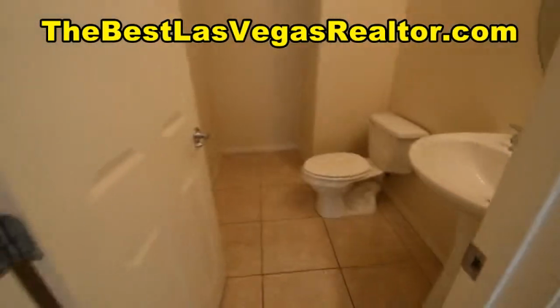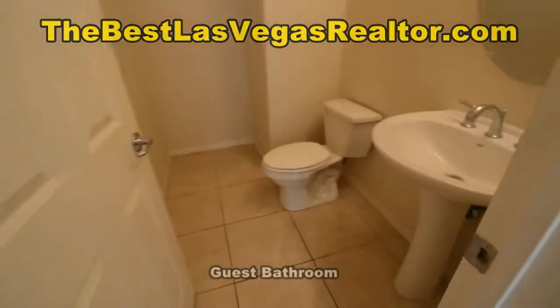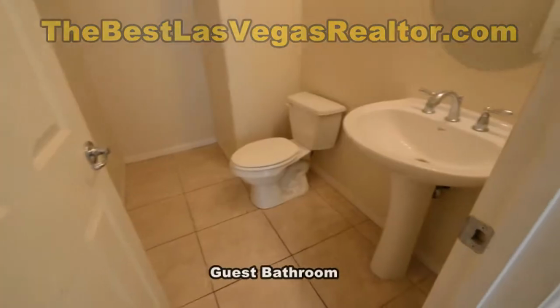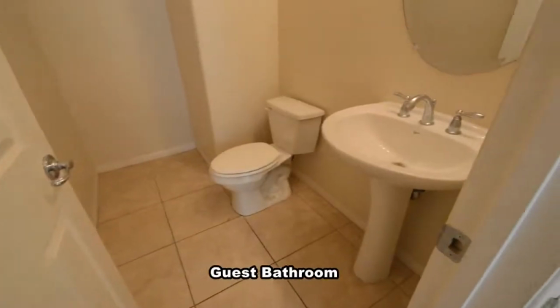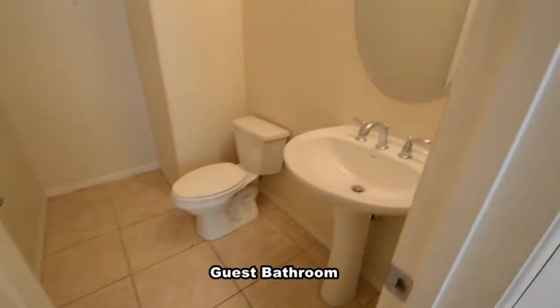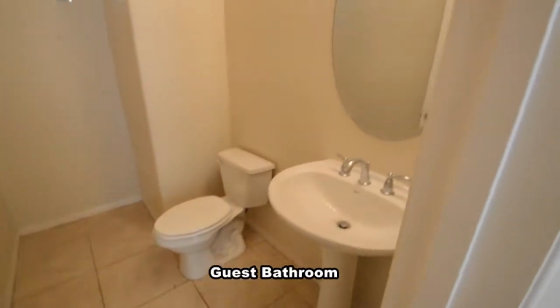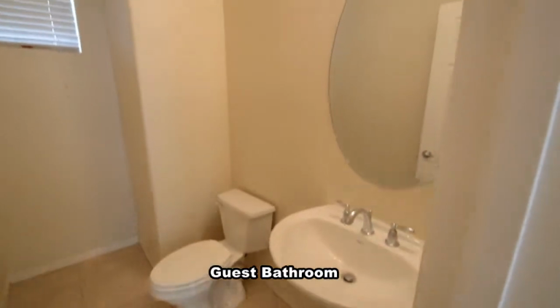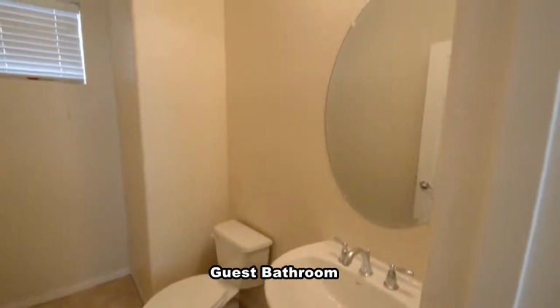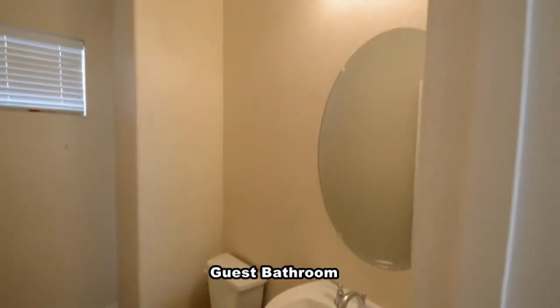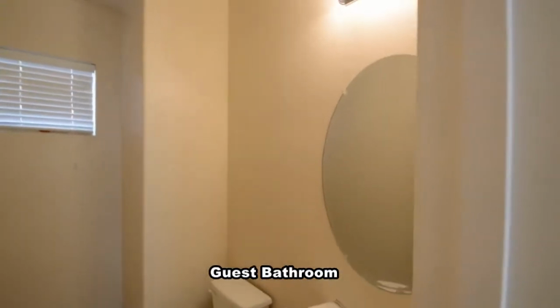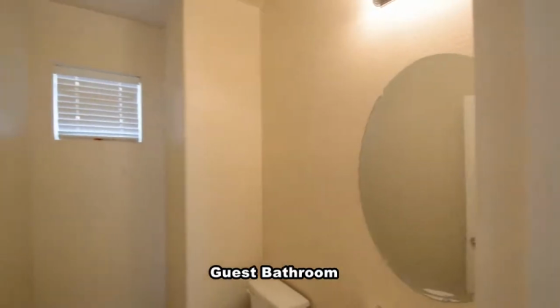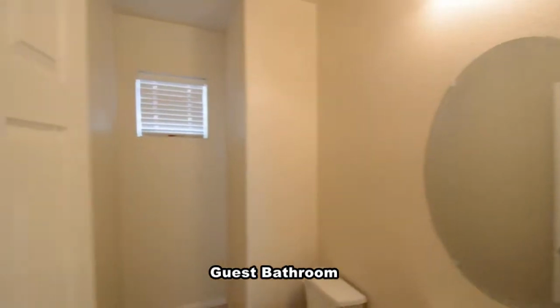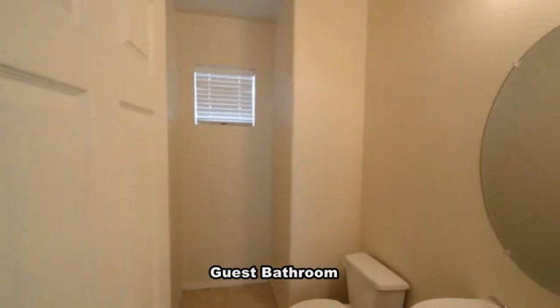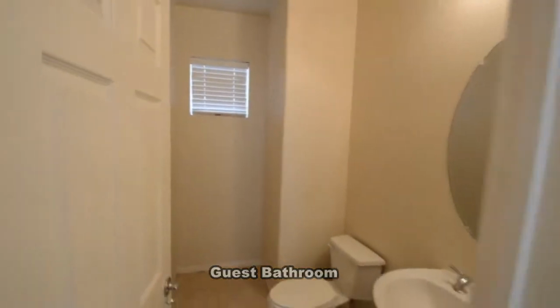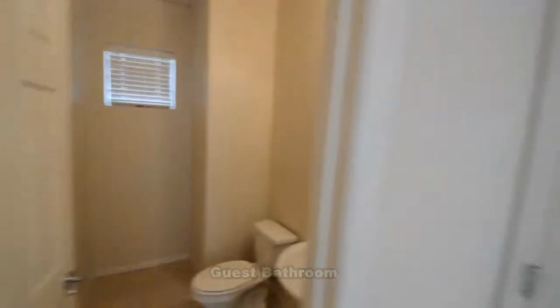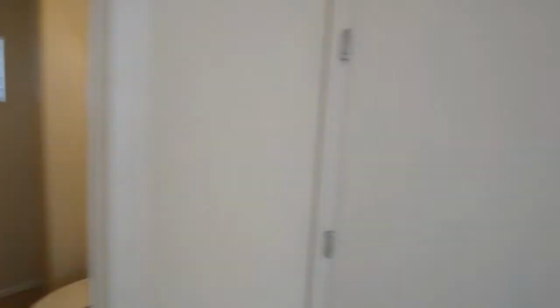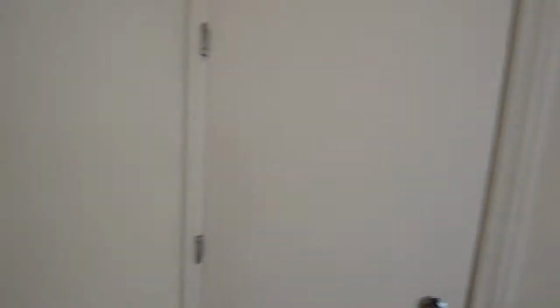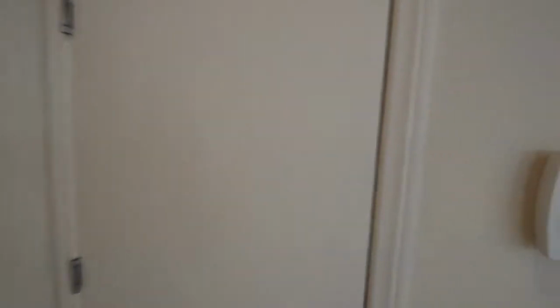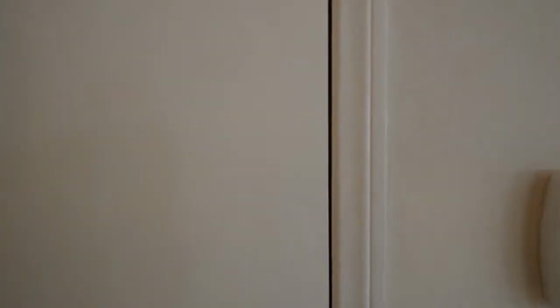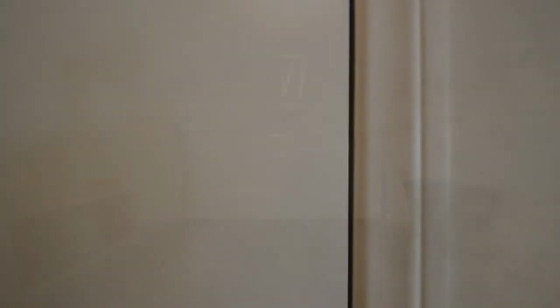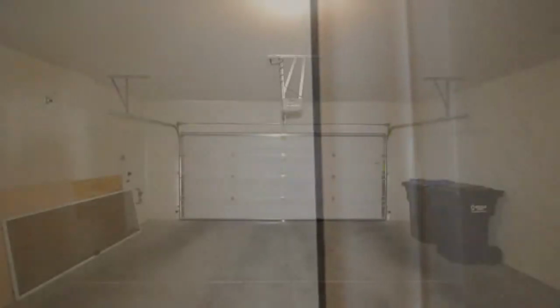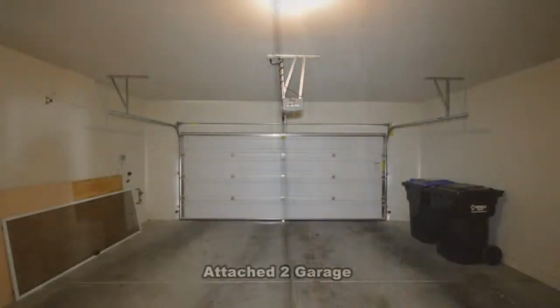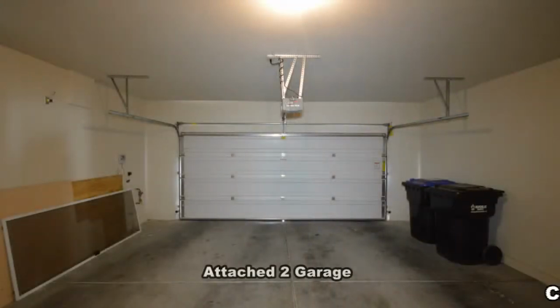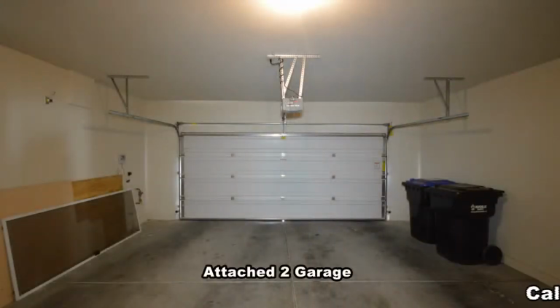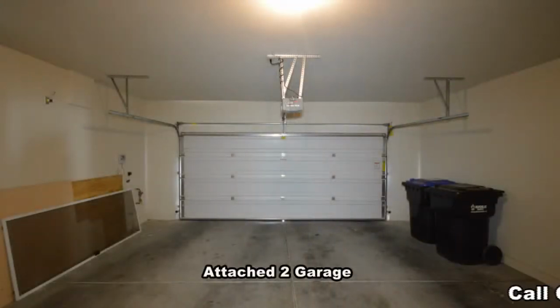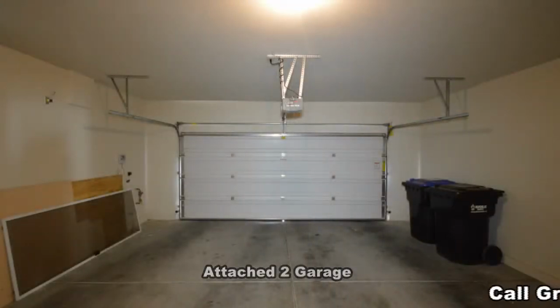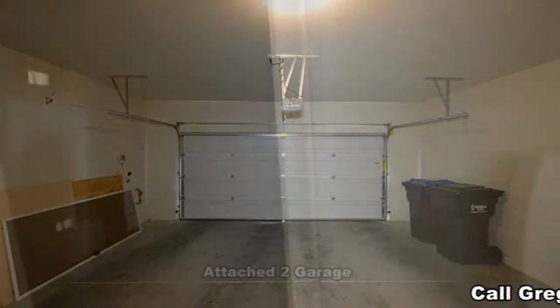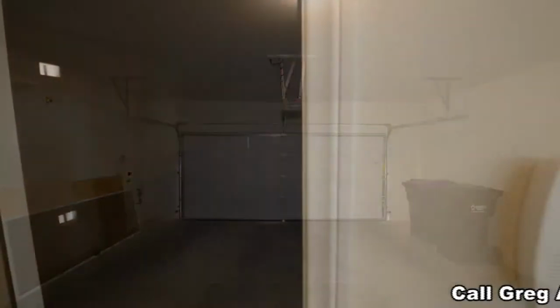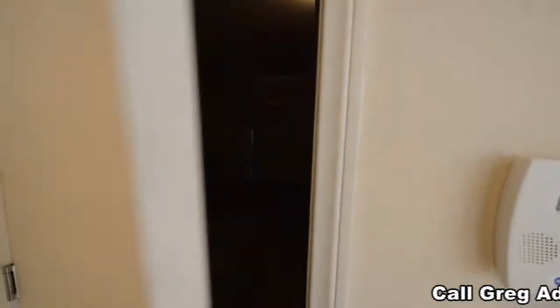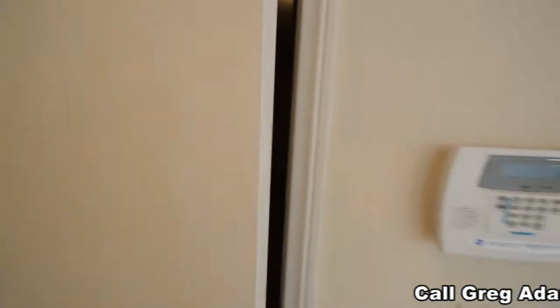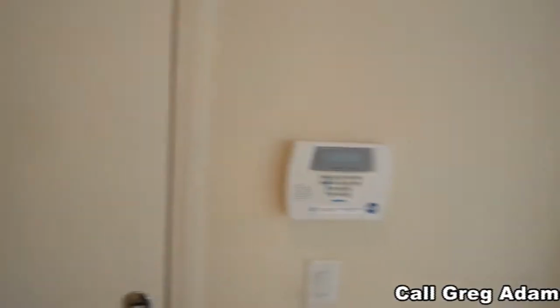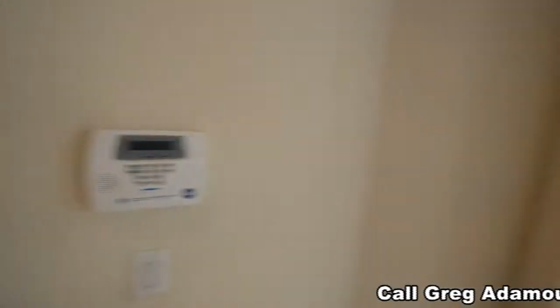The guest bathroom has a pedestal sink. The attached two-car garage has an auto-door opener and direct entry to the home.